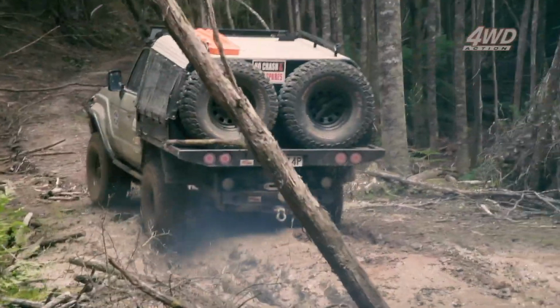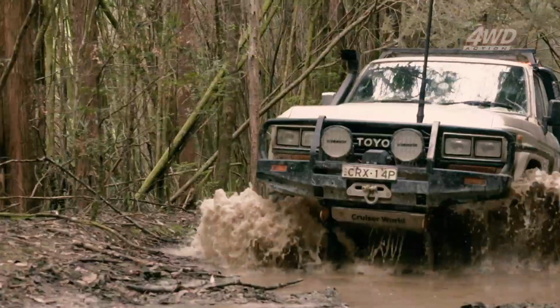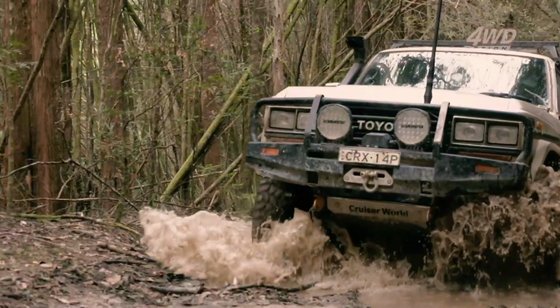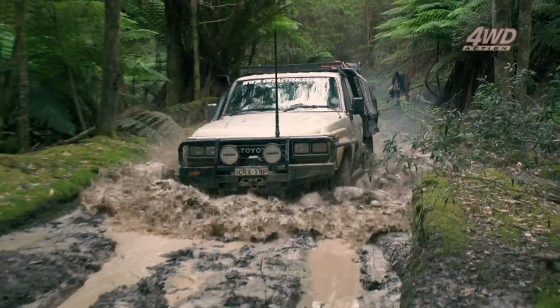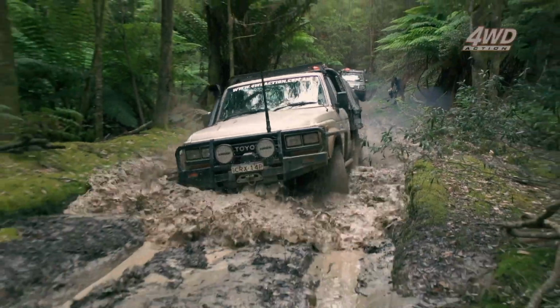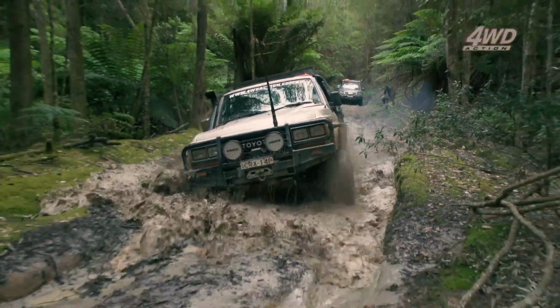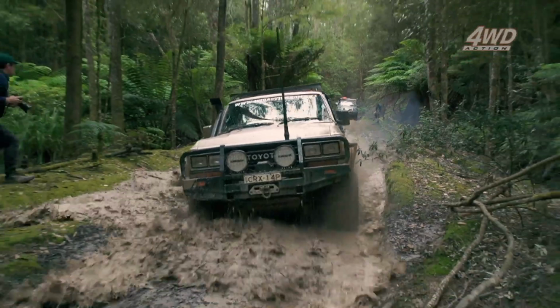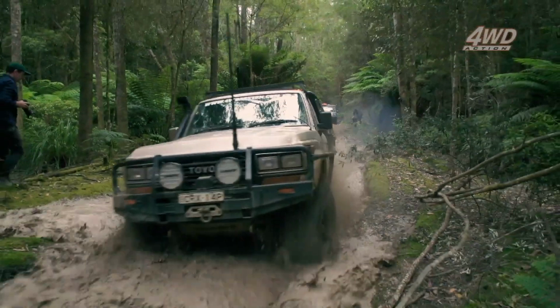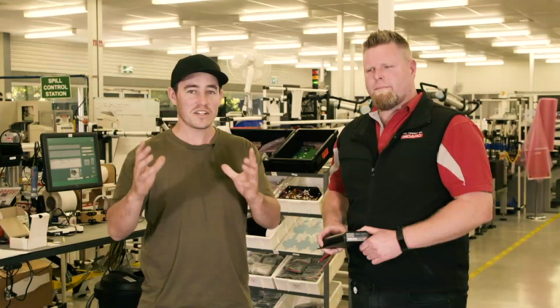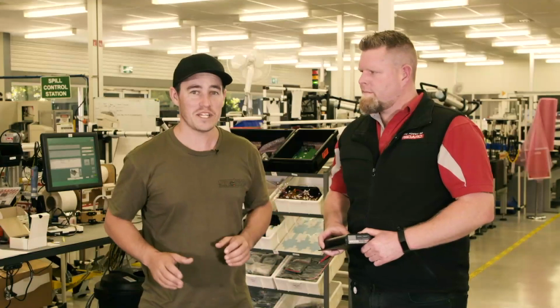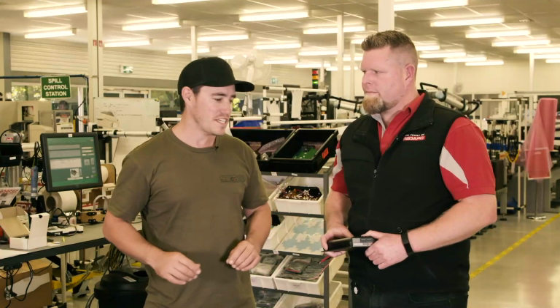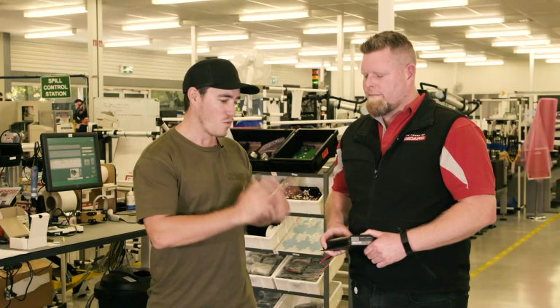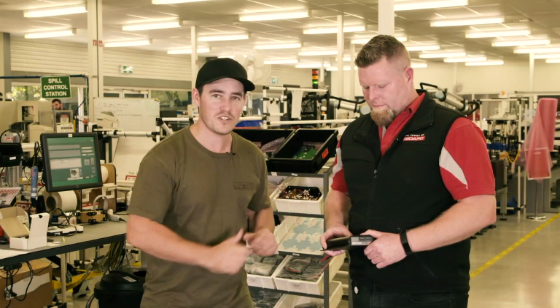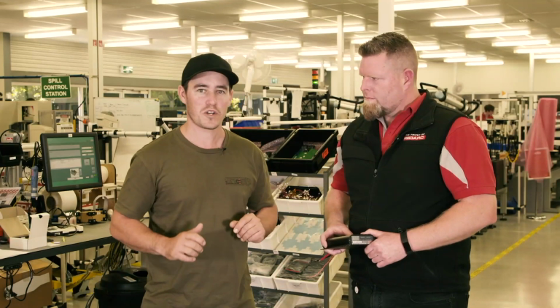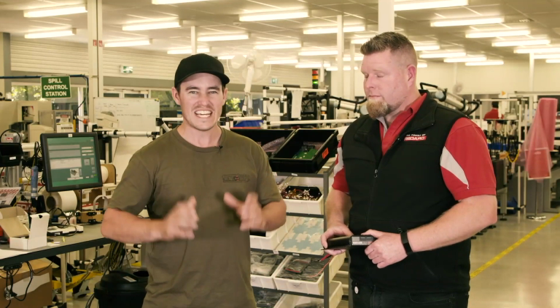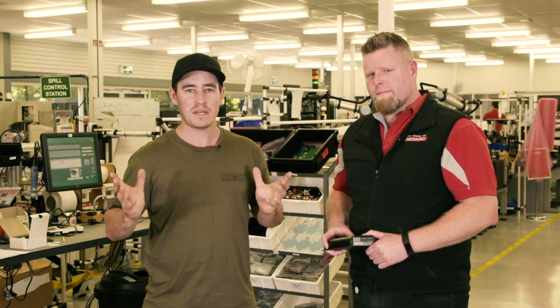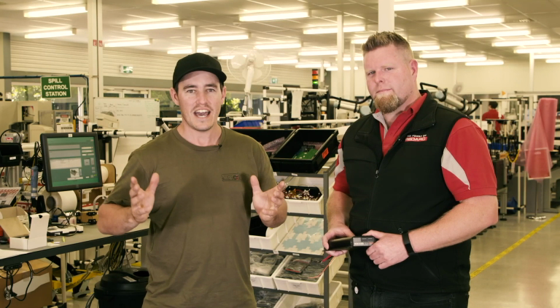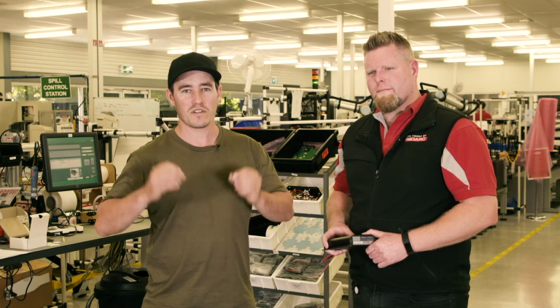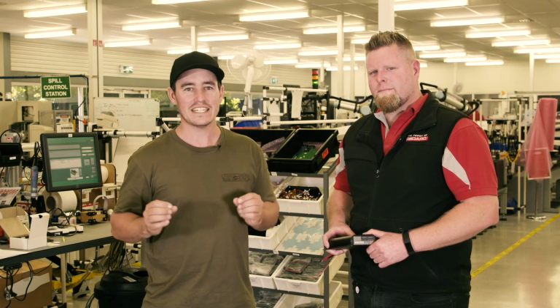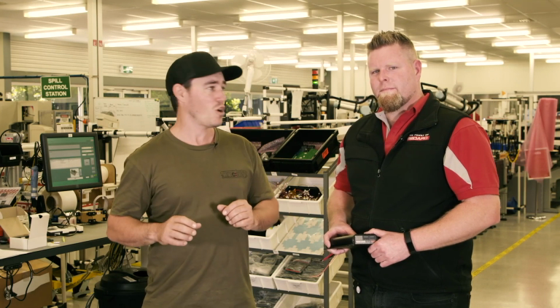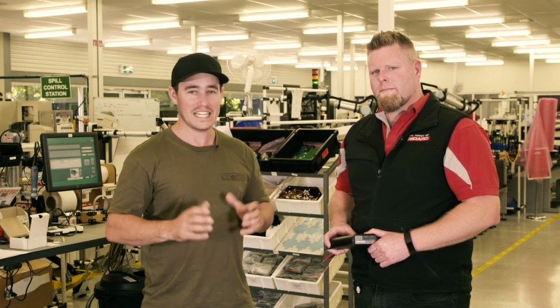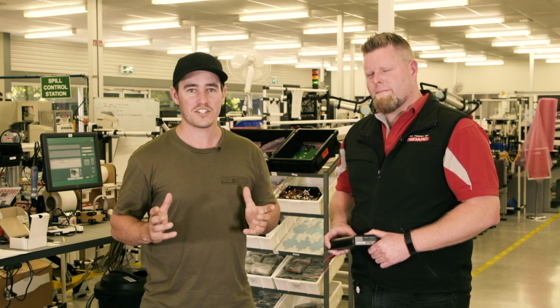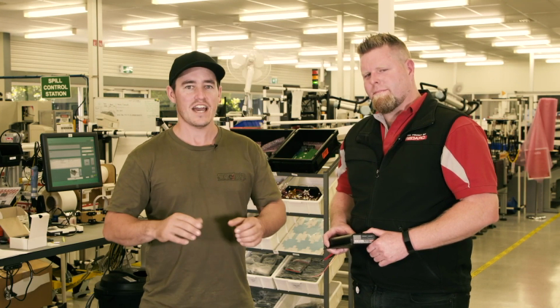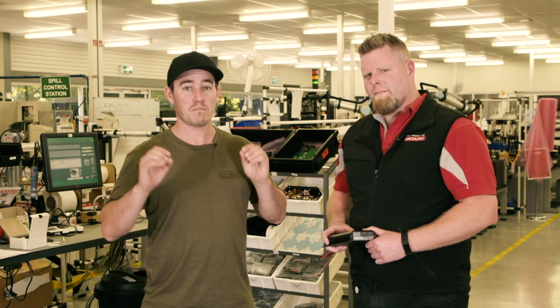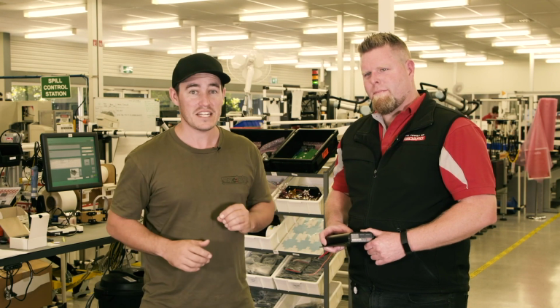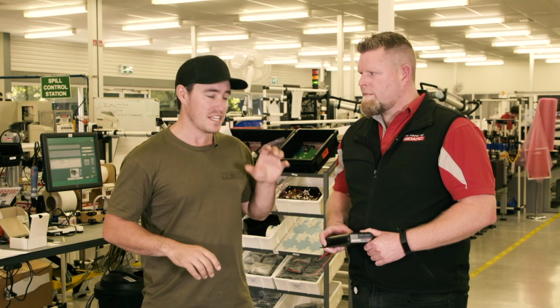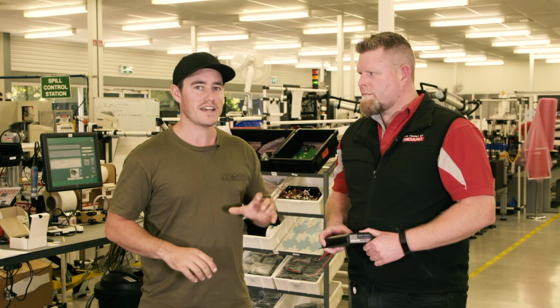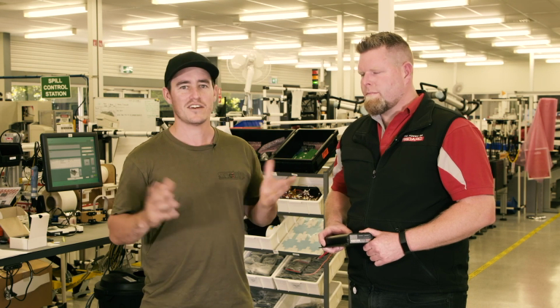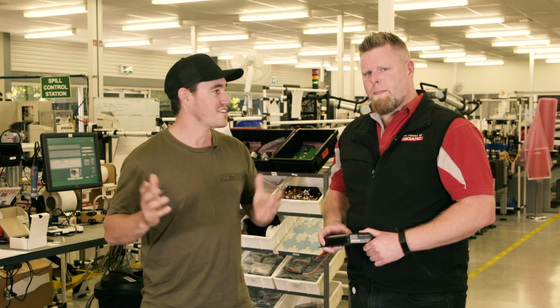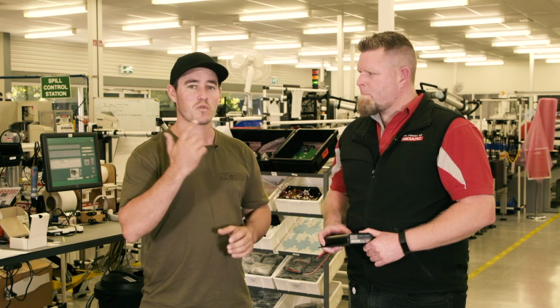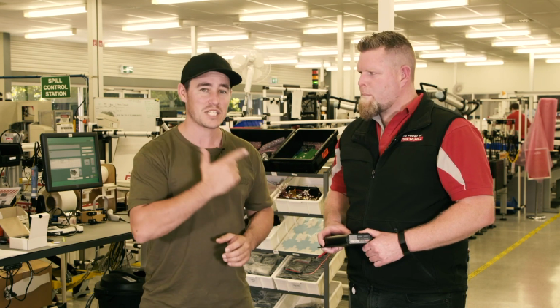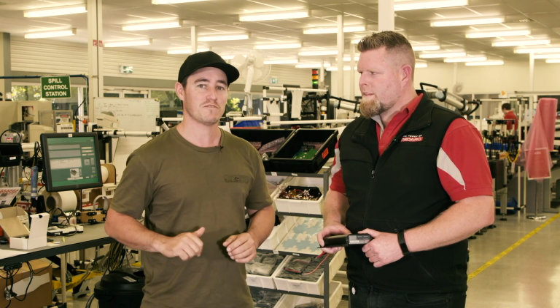It was actually the first setup I ran in the Dirty 30. Now, I could give you a pretty good idea of how one of these units work, but since I'm here at one of the leaders of 12-volt in this country and one of the biggest innovators in this space, it's only just that I talk with one of the experts in the field.